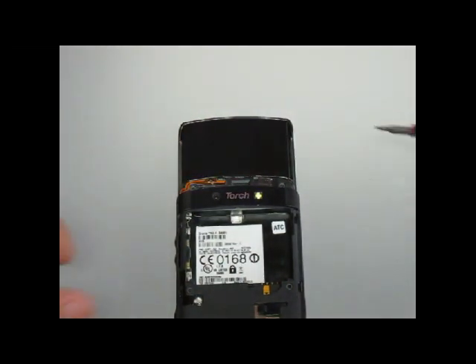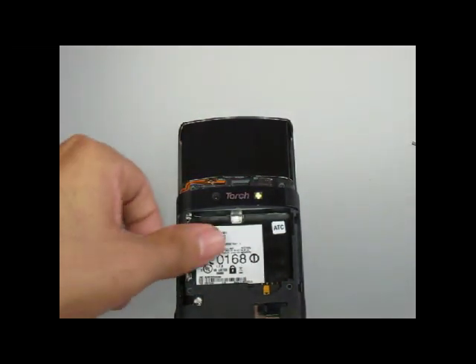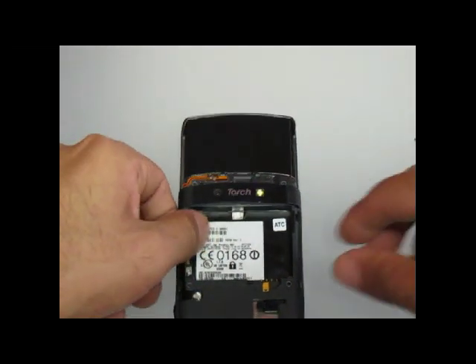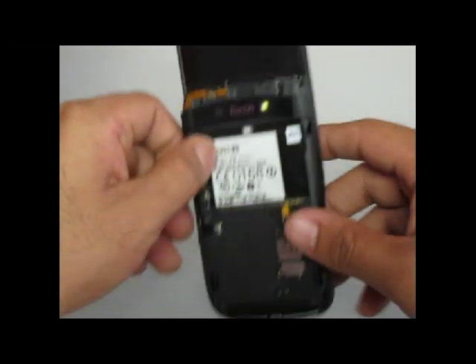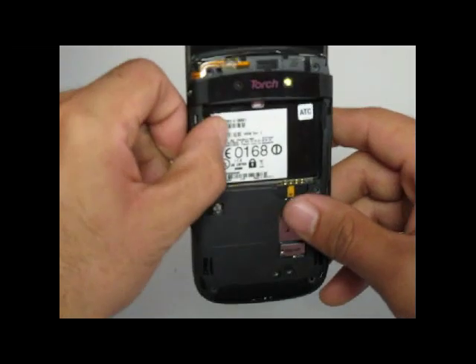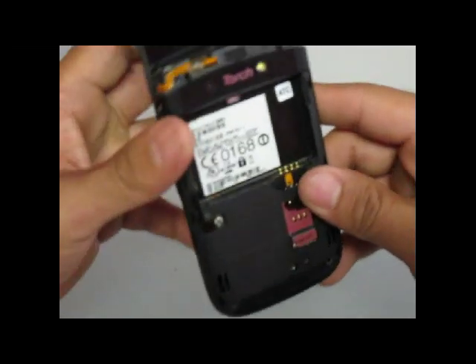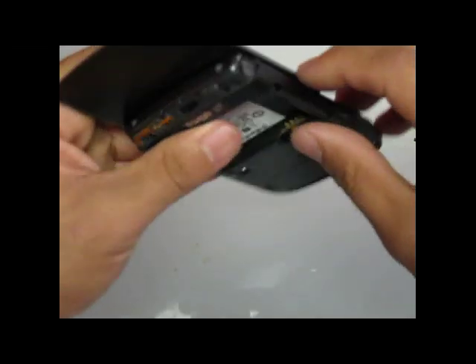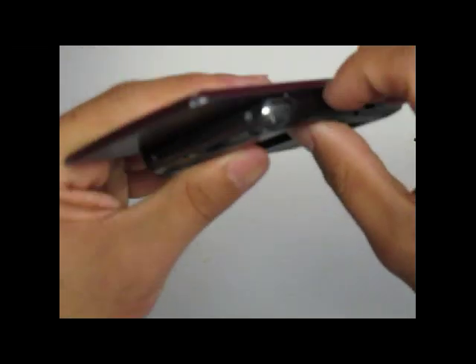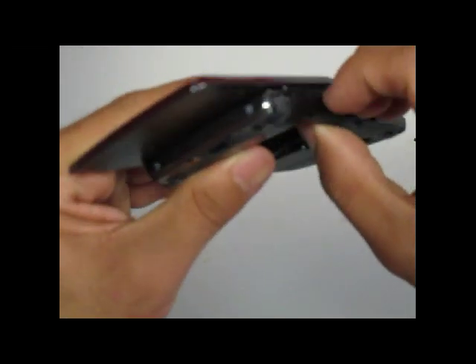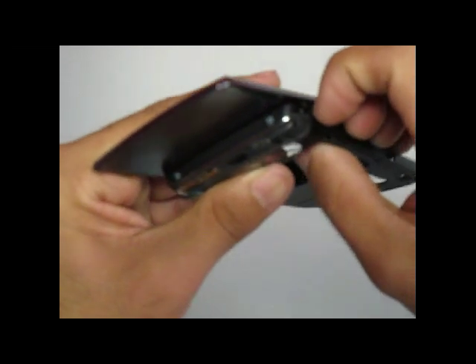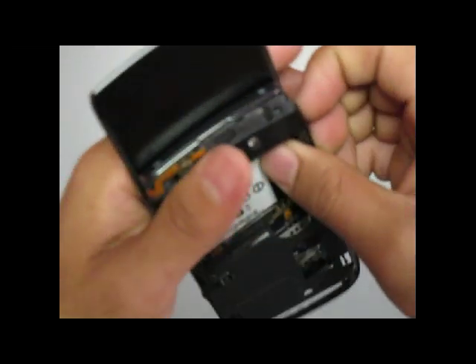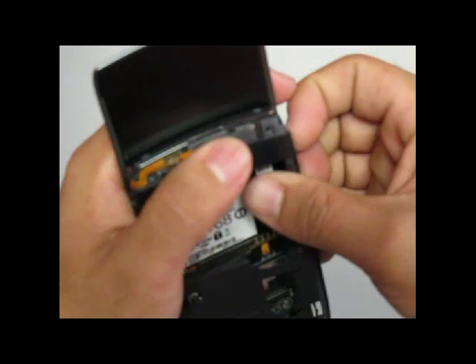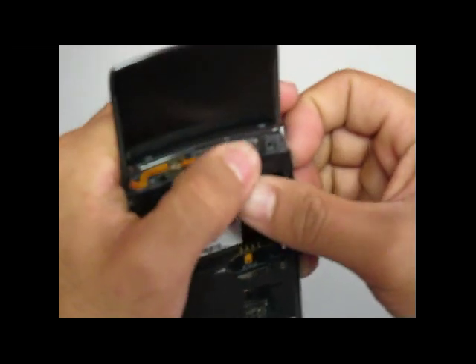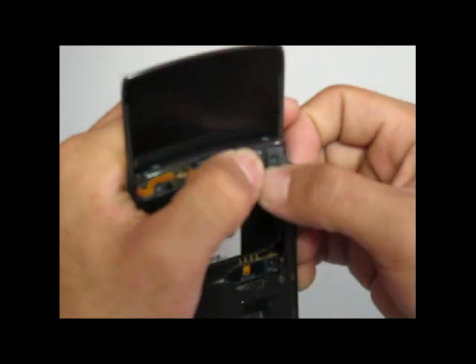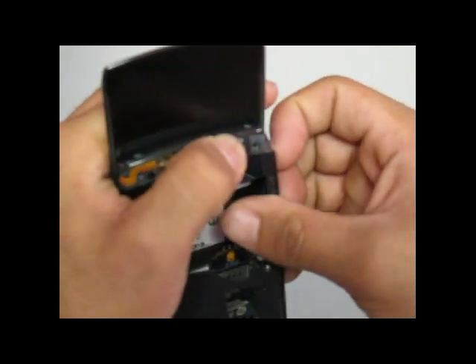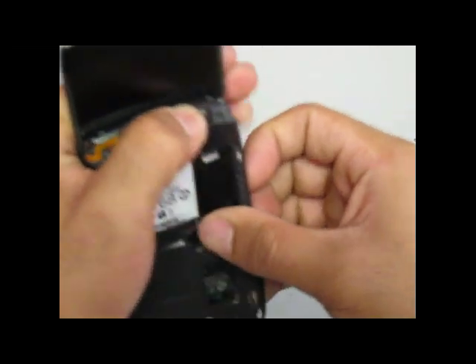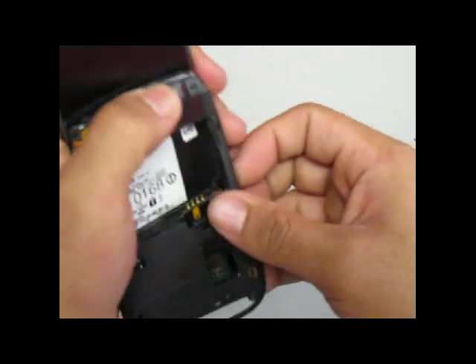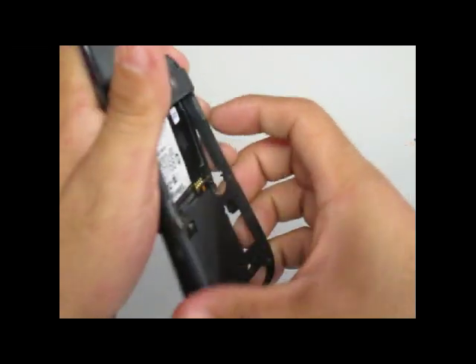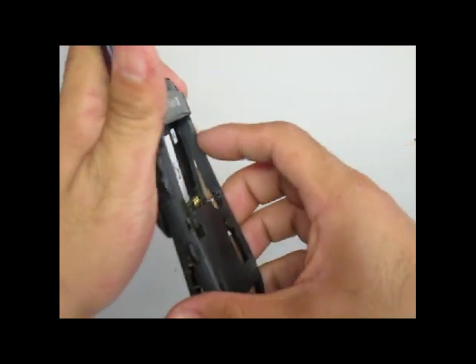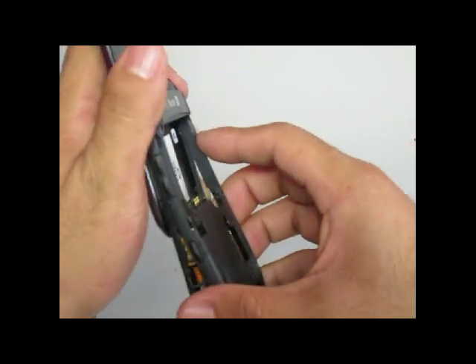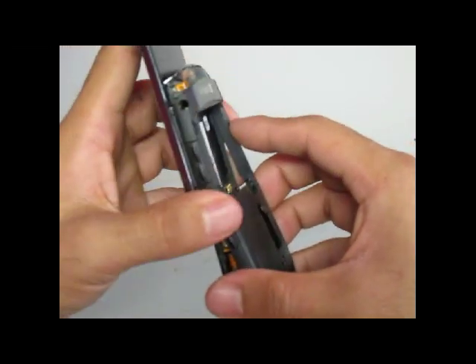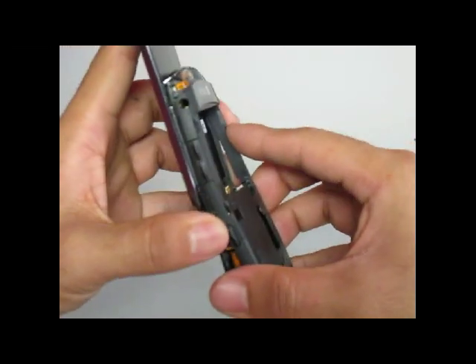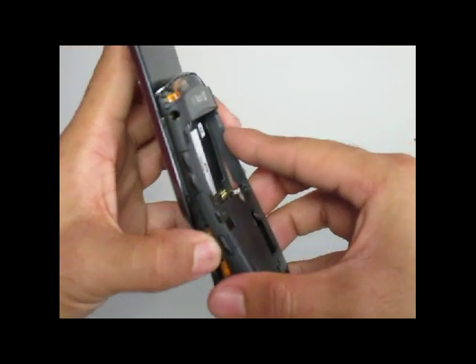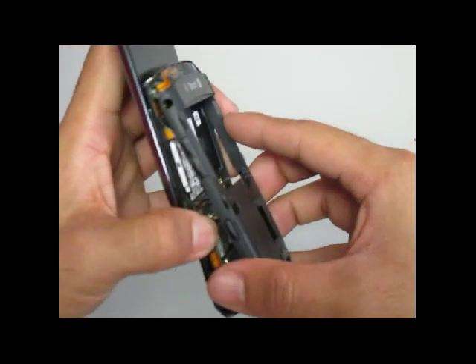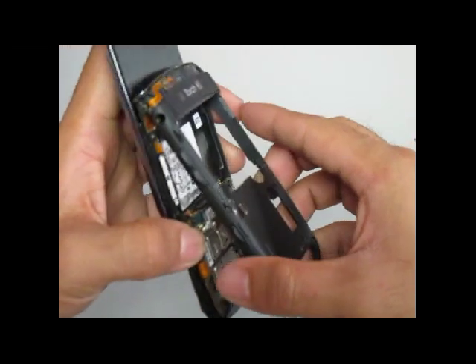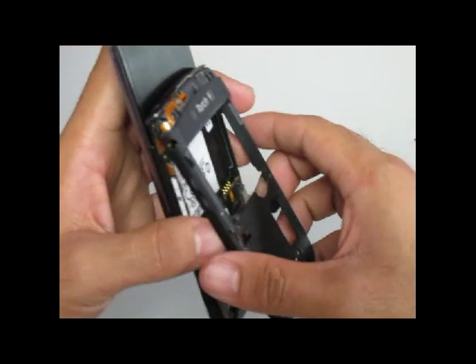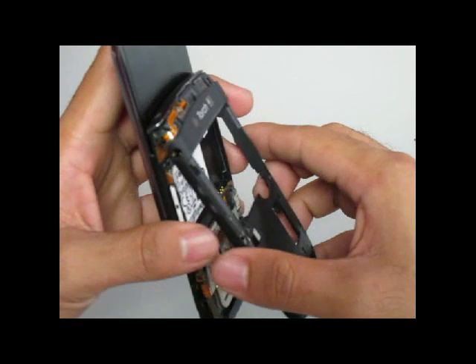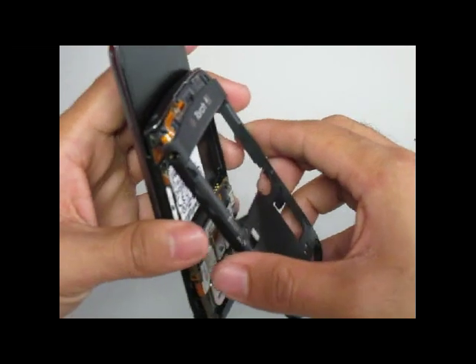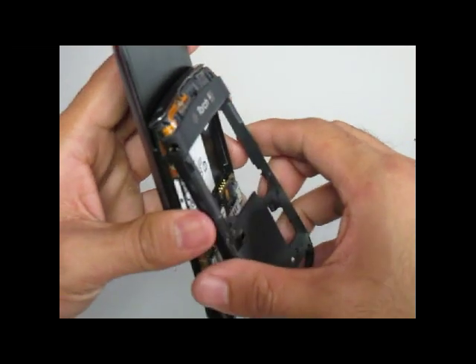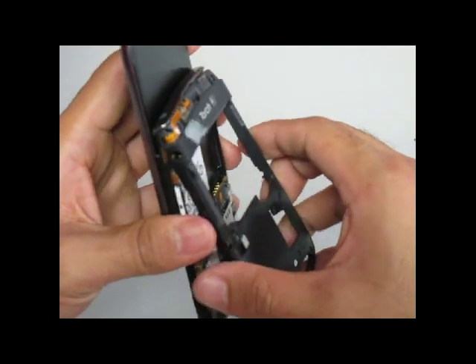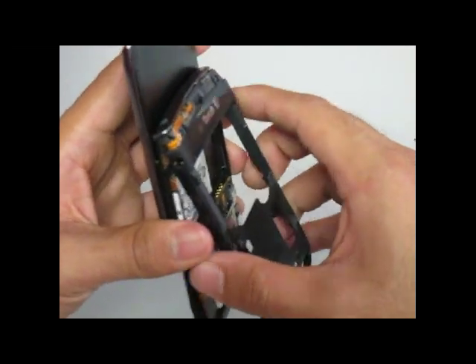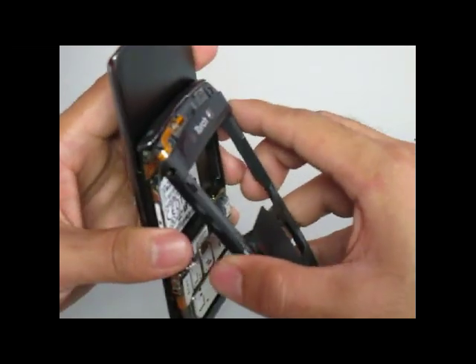After these two screws are removed, you will notice that another frame on the back housing will come right off. It is clipped into place, so you will need to use a little bit of force to pry it off.